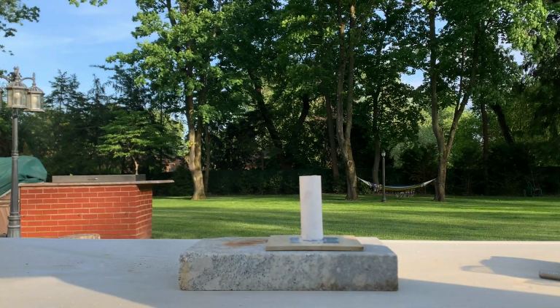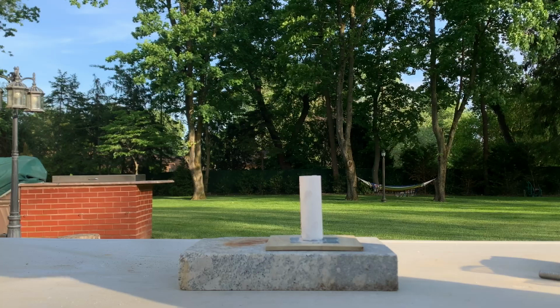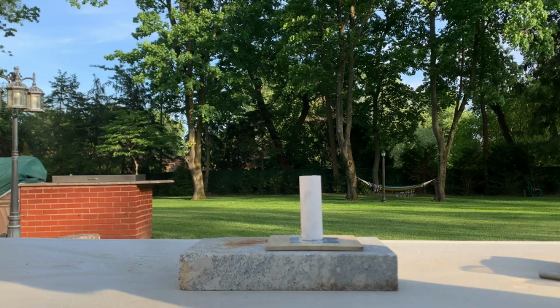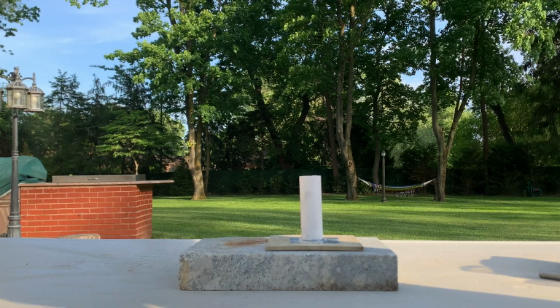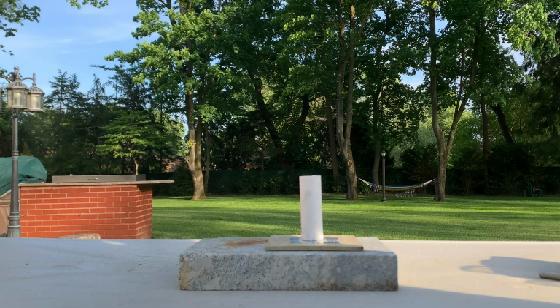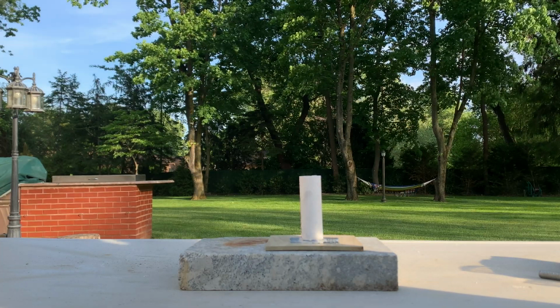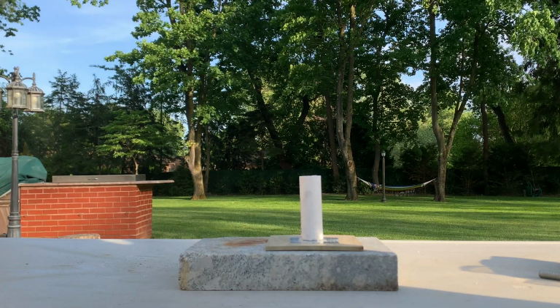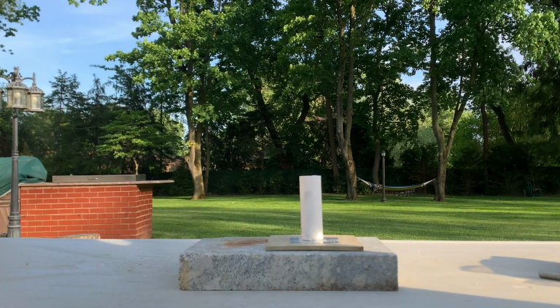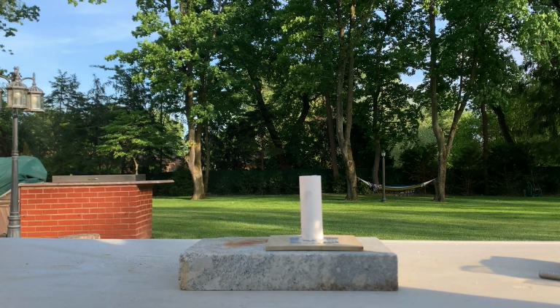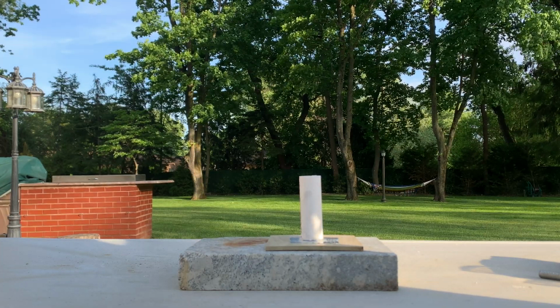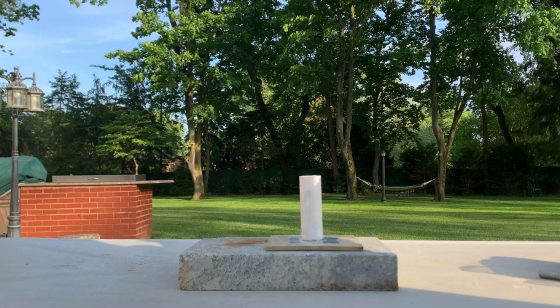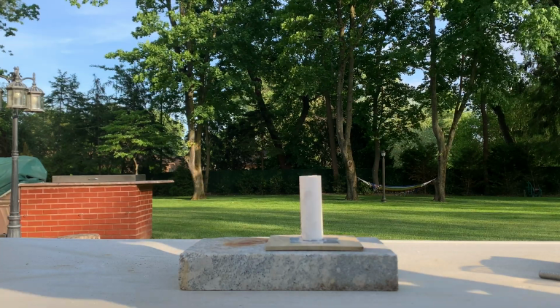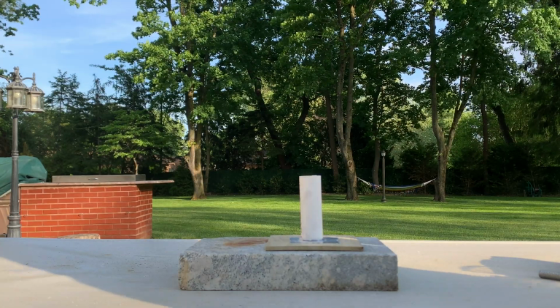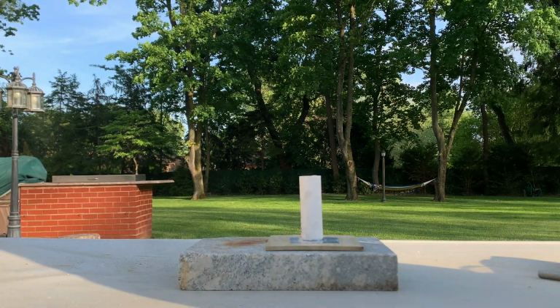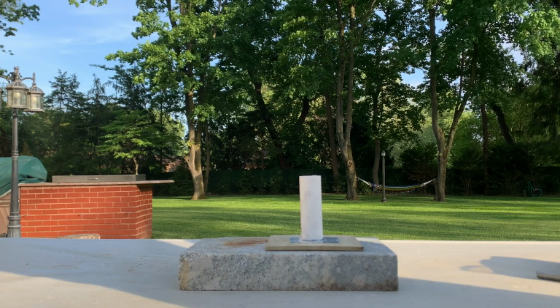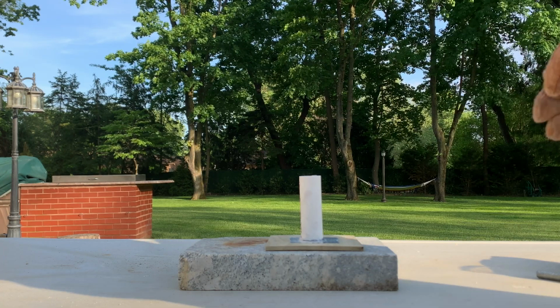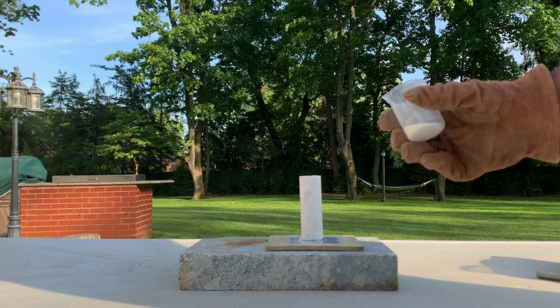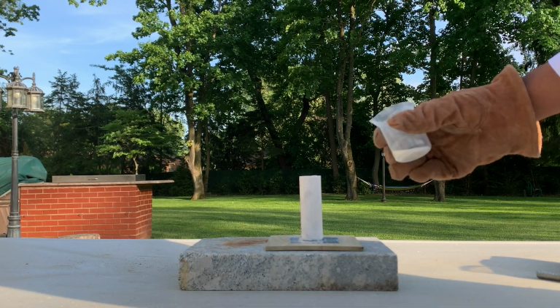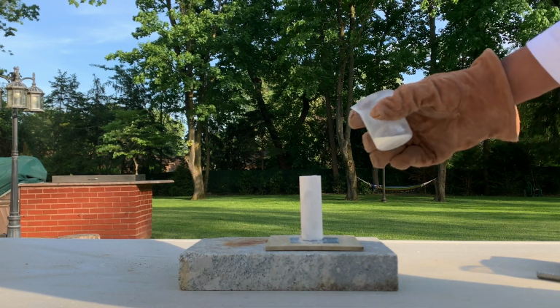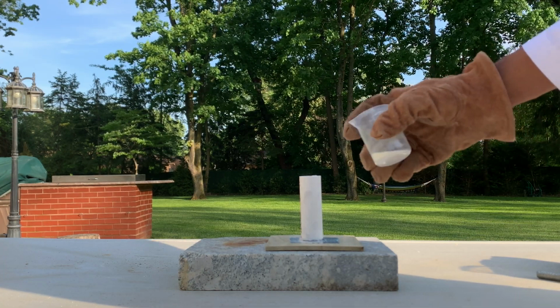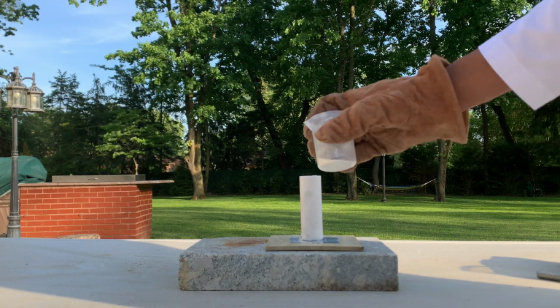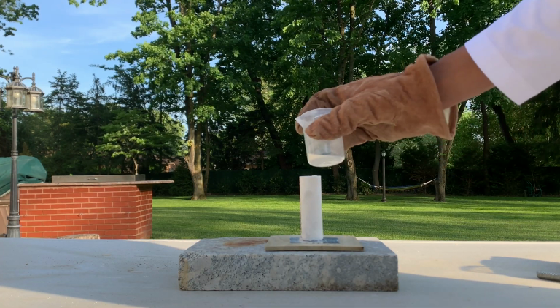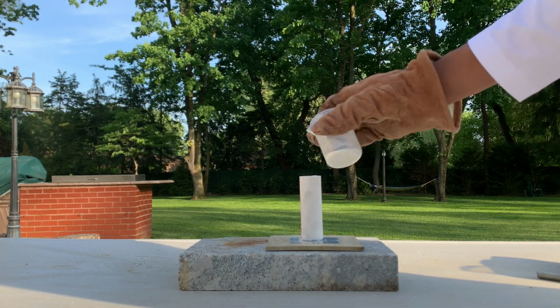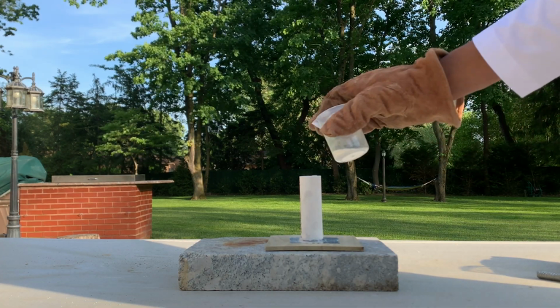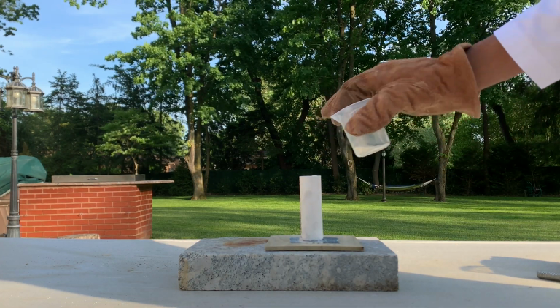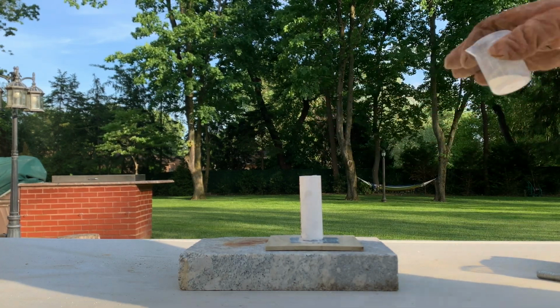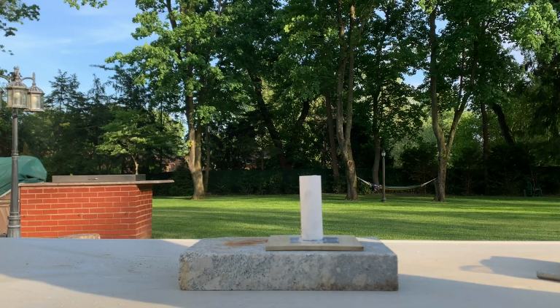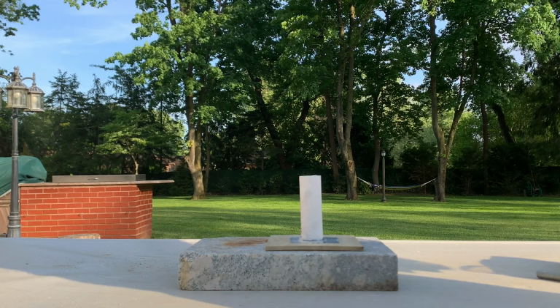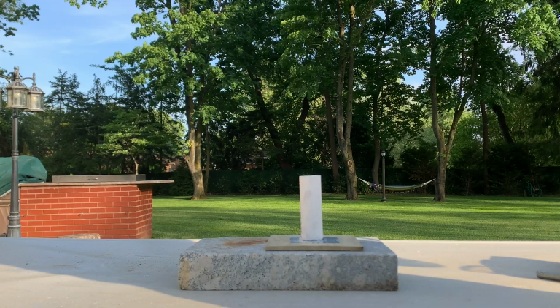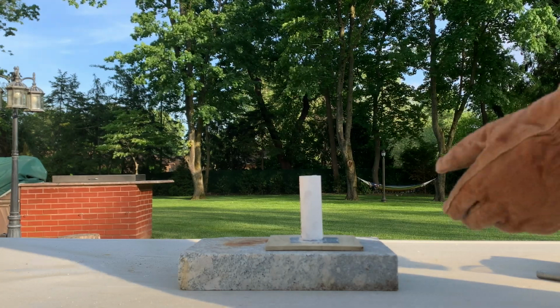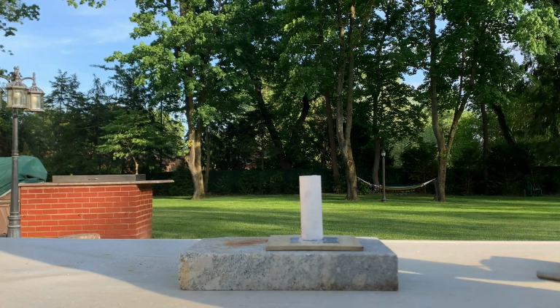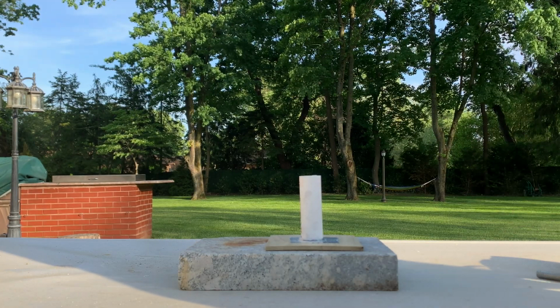I'm done packing all of the propellant into the engine that will fit. The rest that we have — around this much — we'll burn separately on this stone over here afterward.